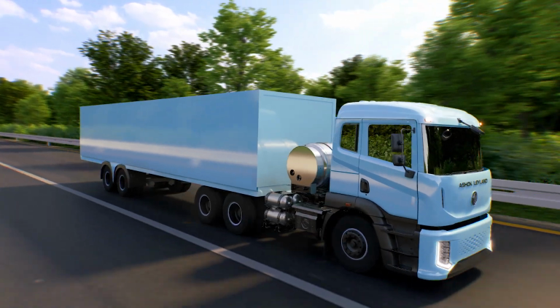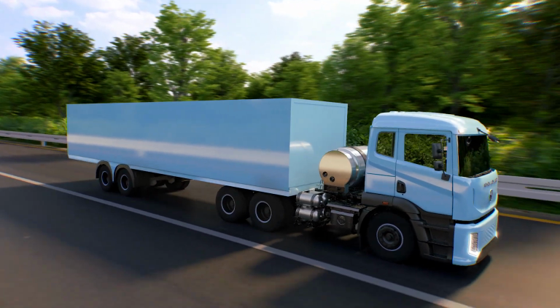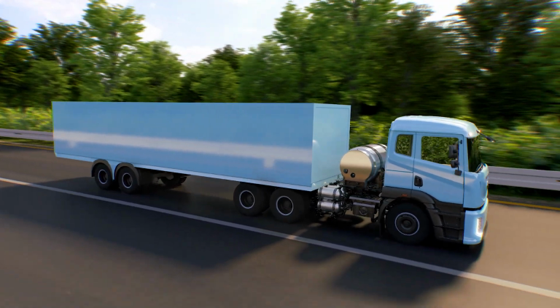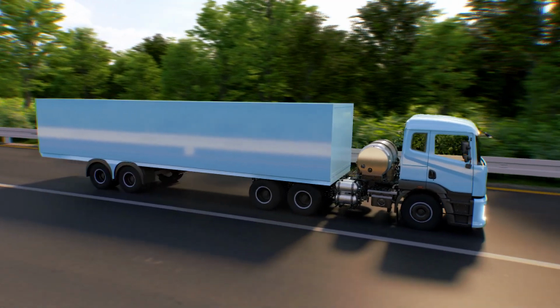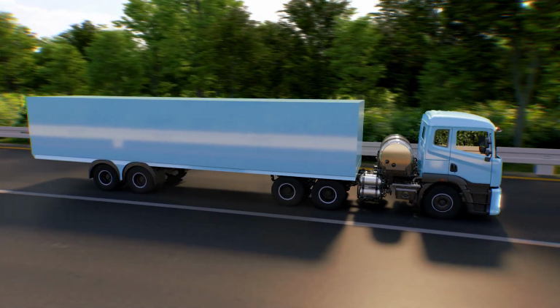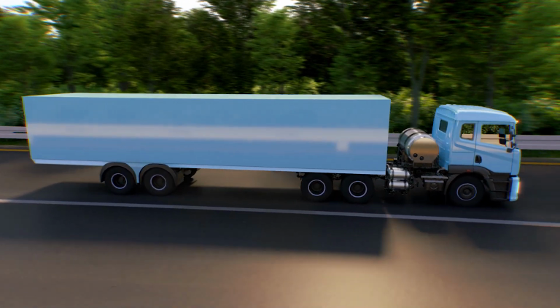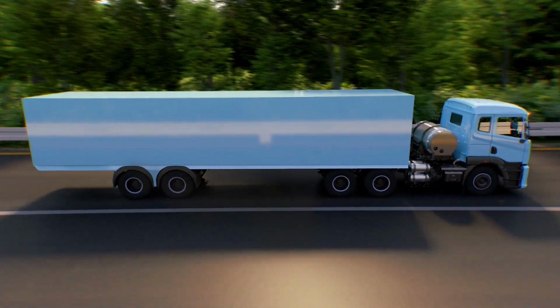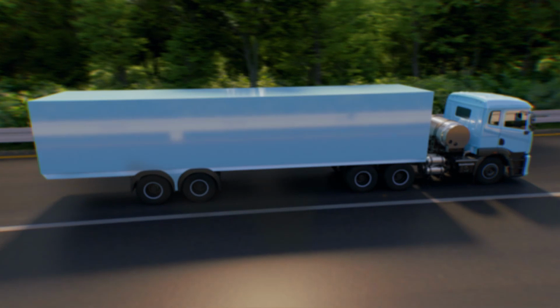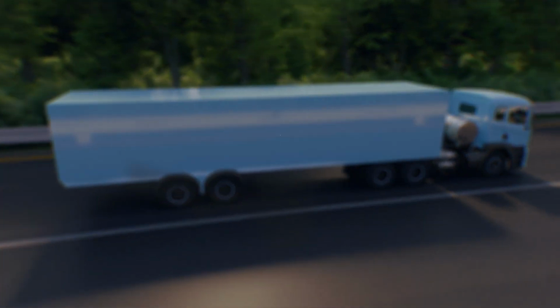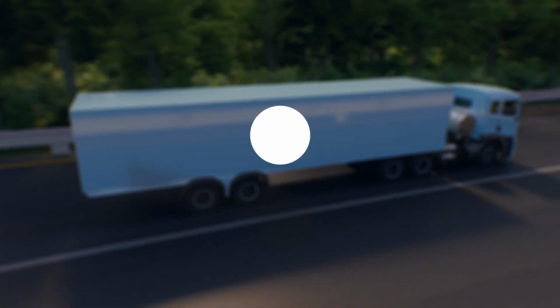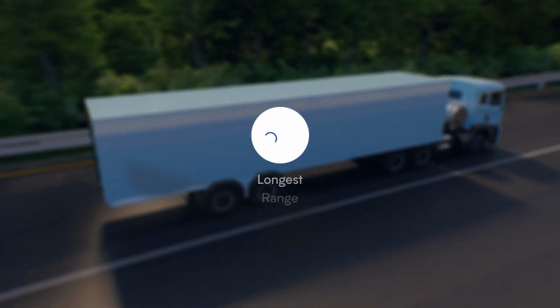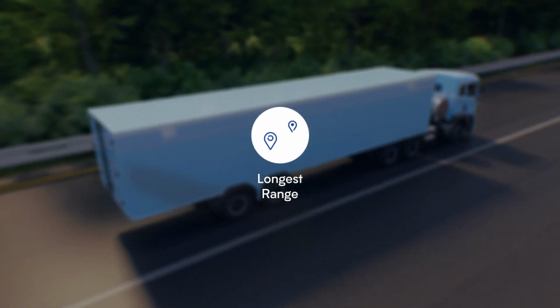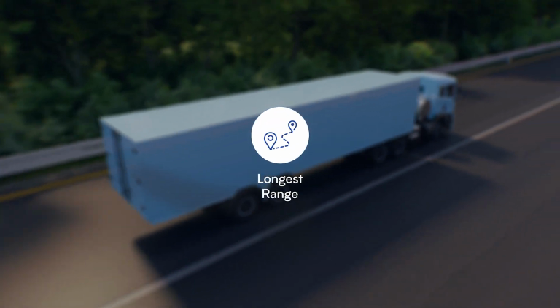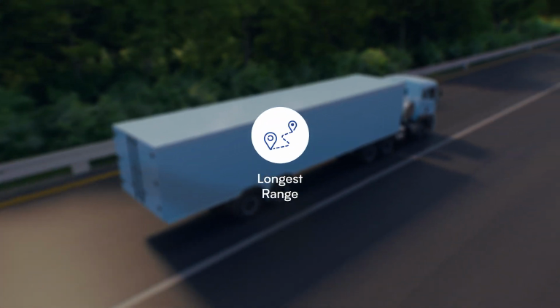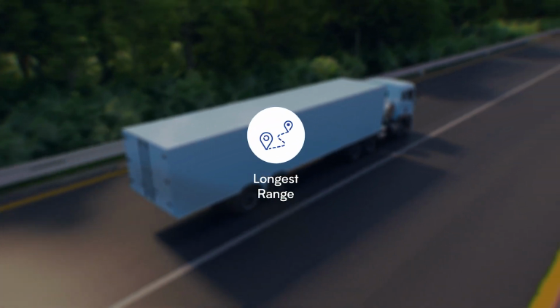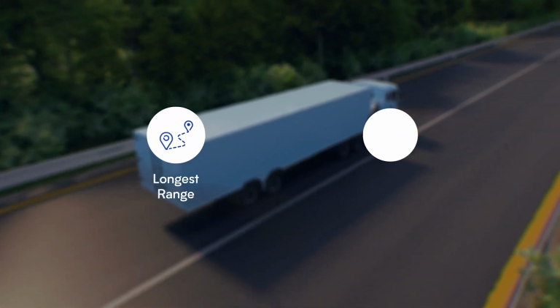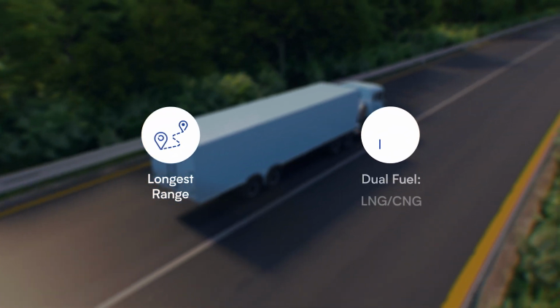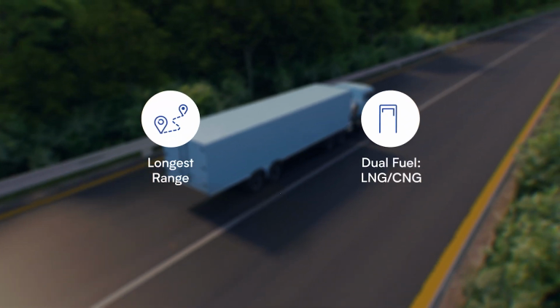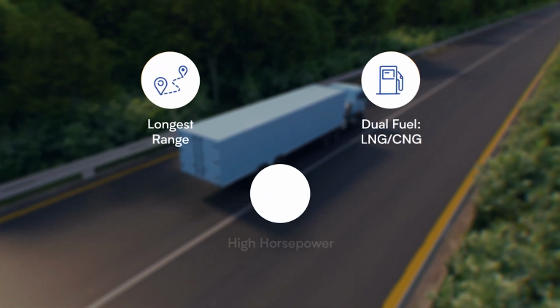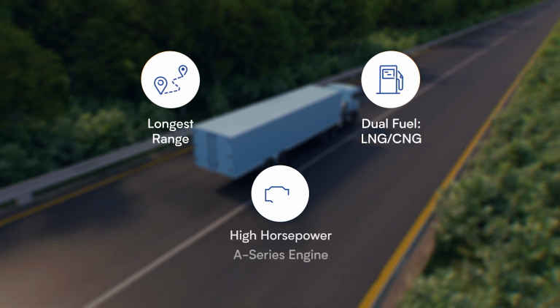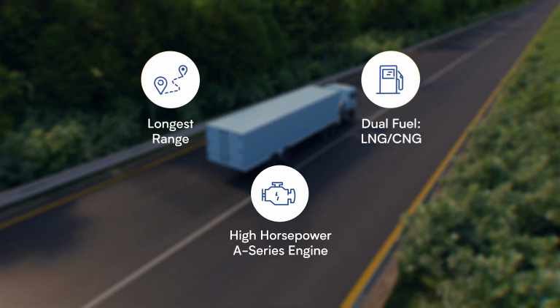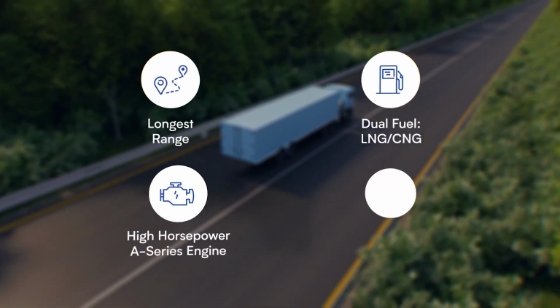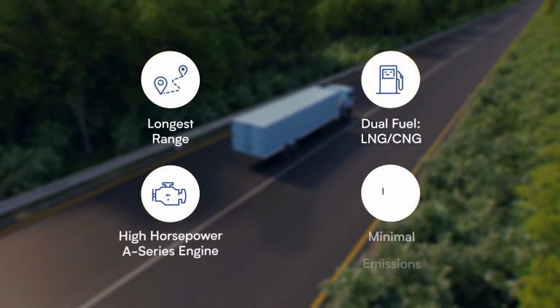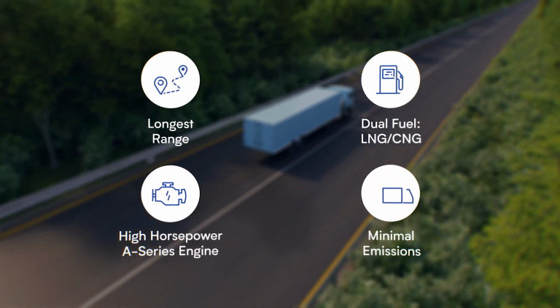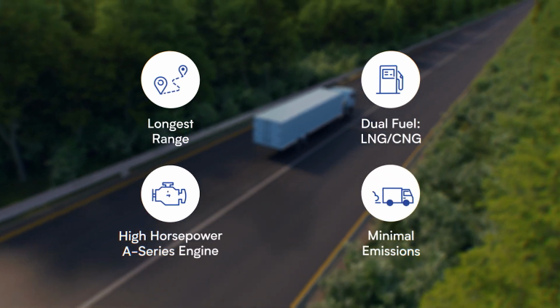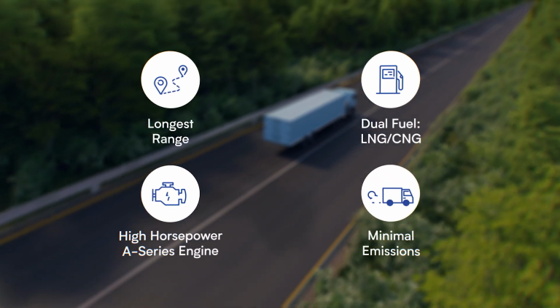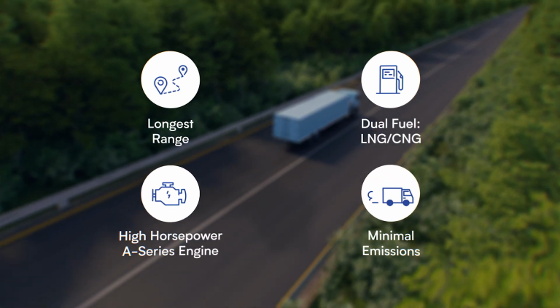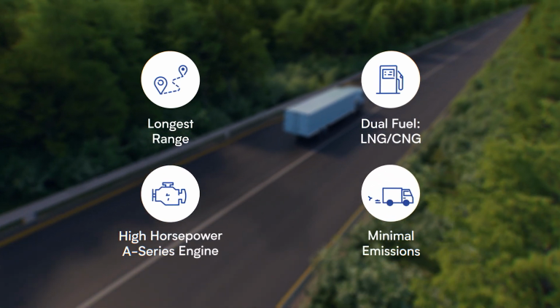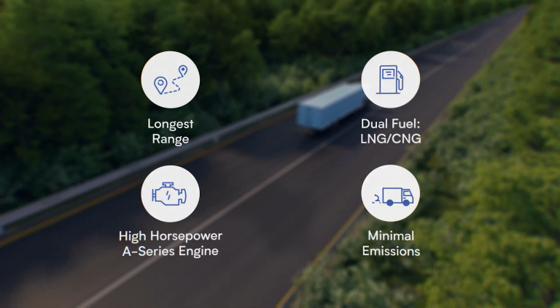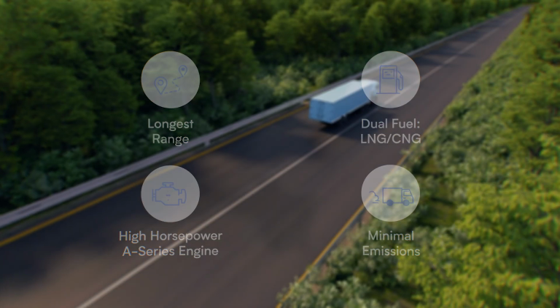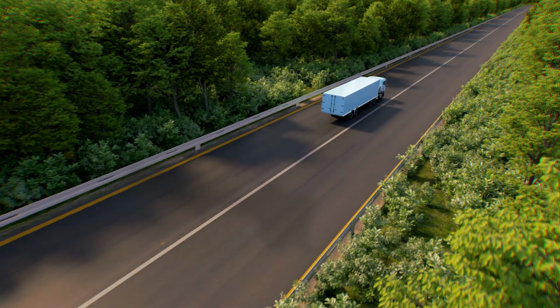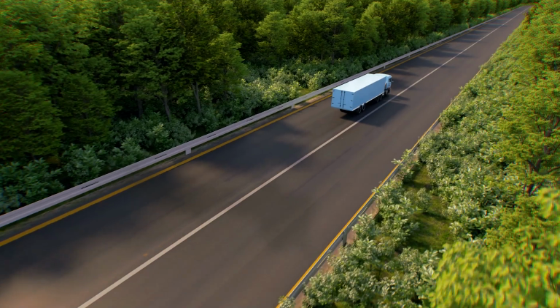The A6 LNG tractor redefines the ability to map greater distances. With a dual-fuel system that powers its high-horsepower A-series engine, we're journeying towards a cleaner tomorrow.